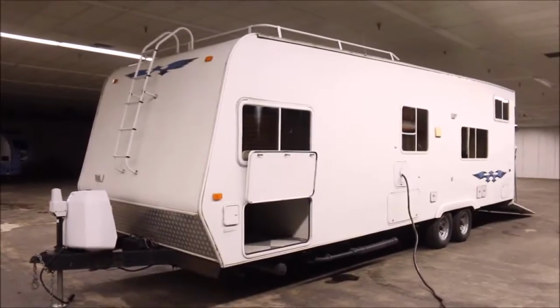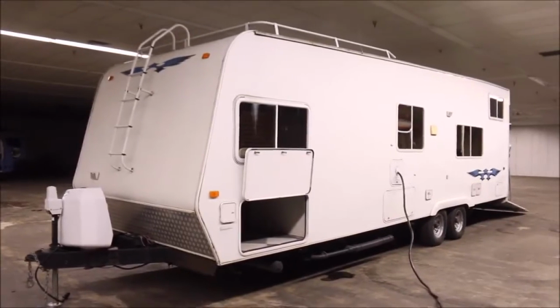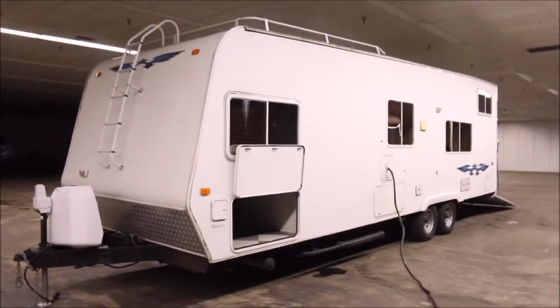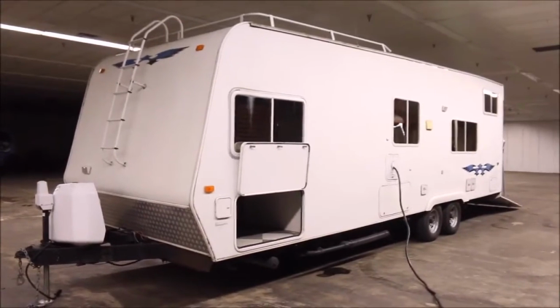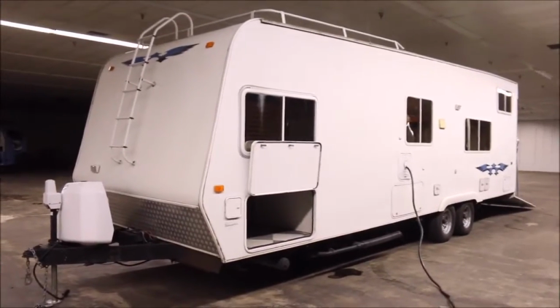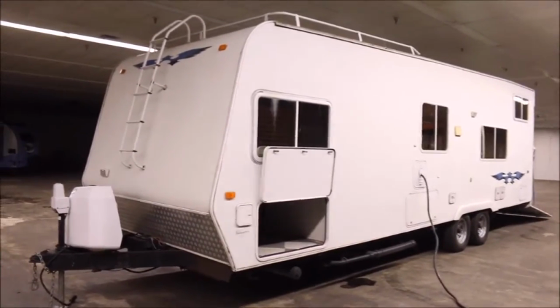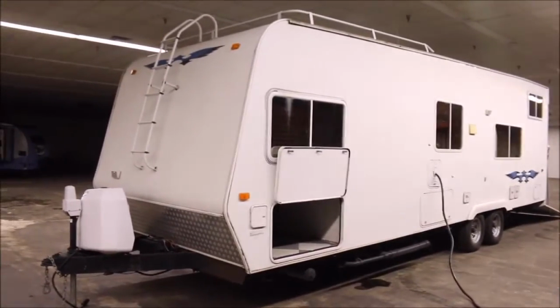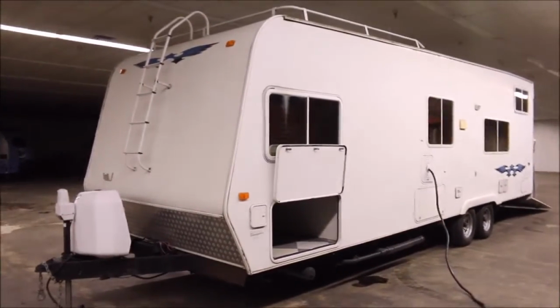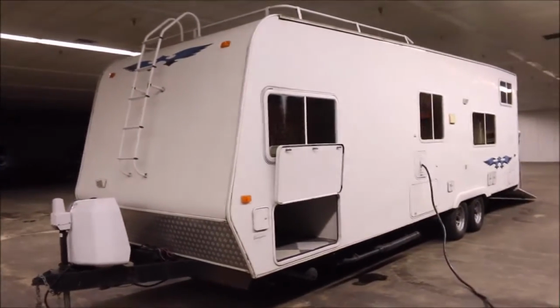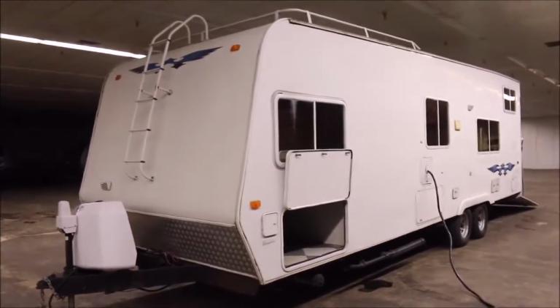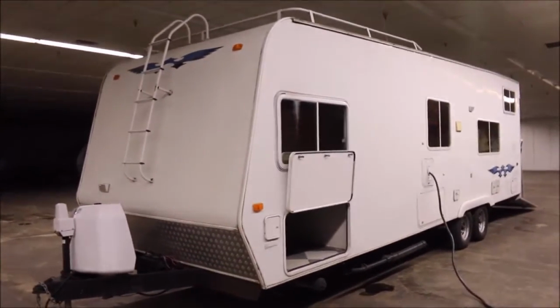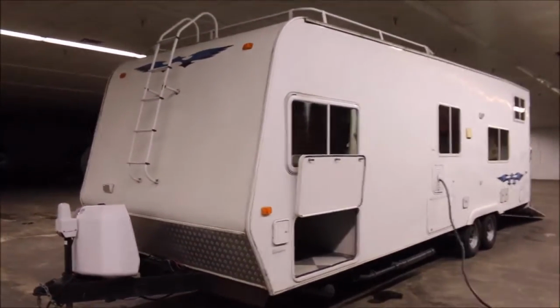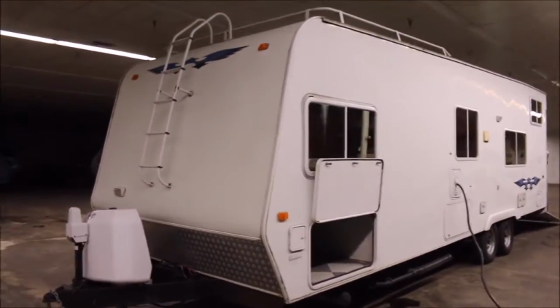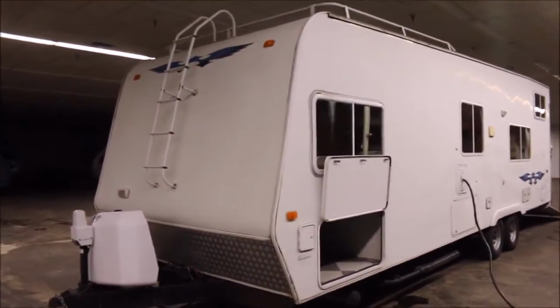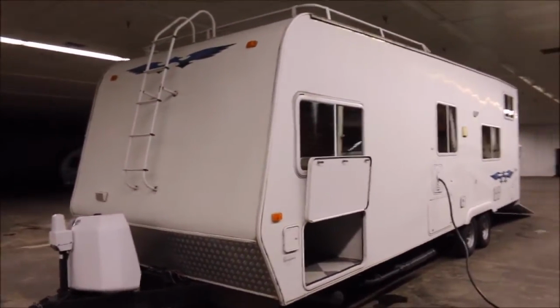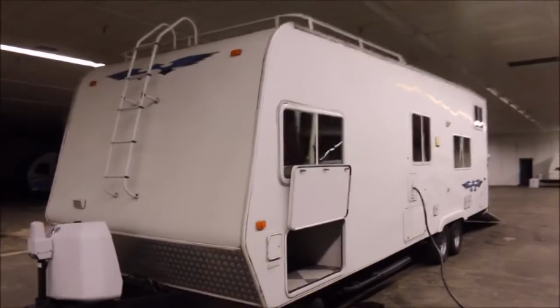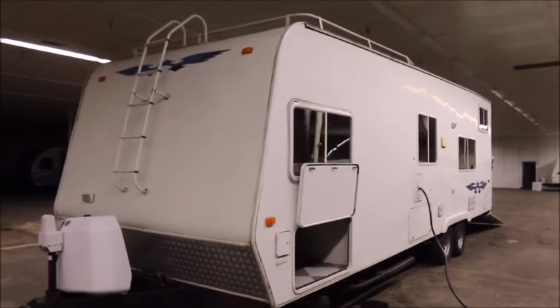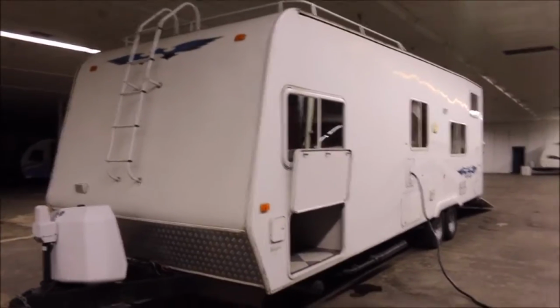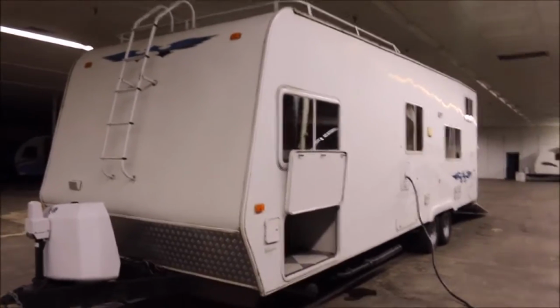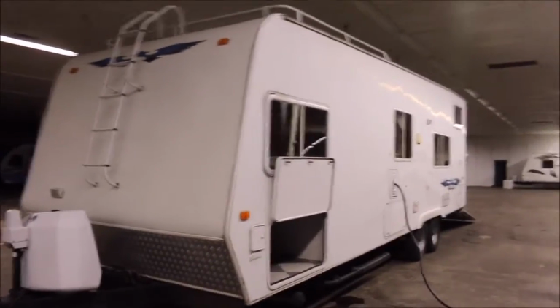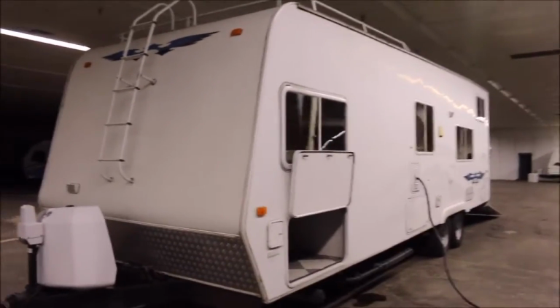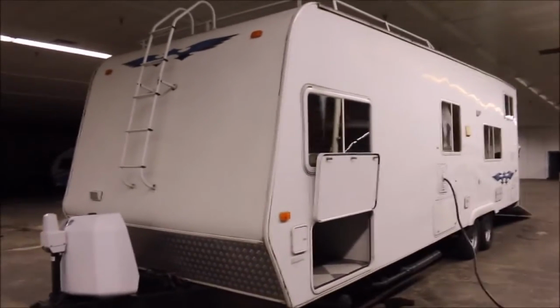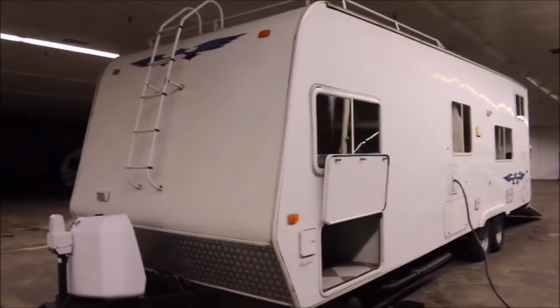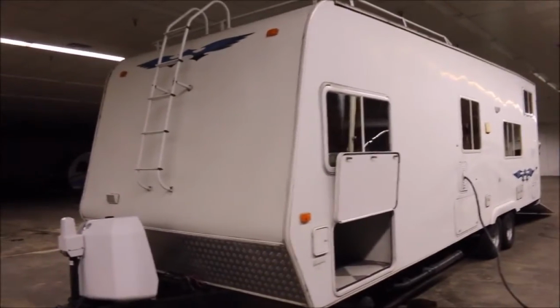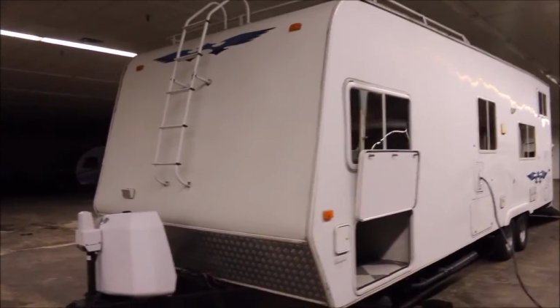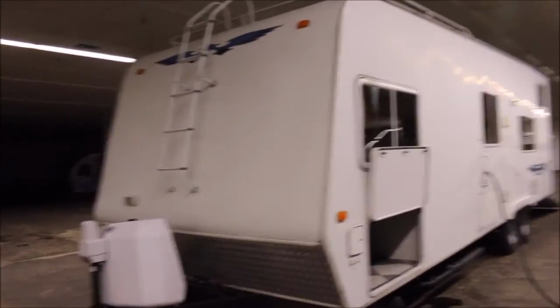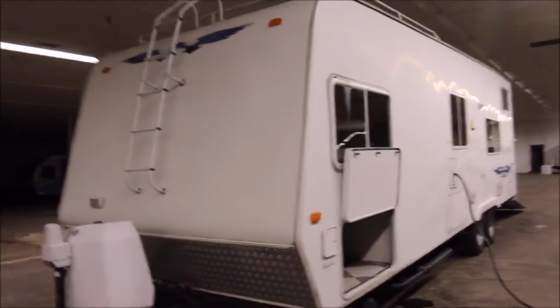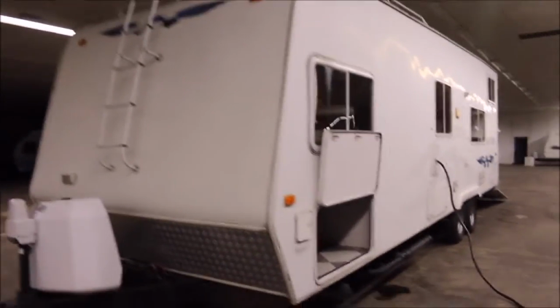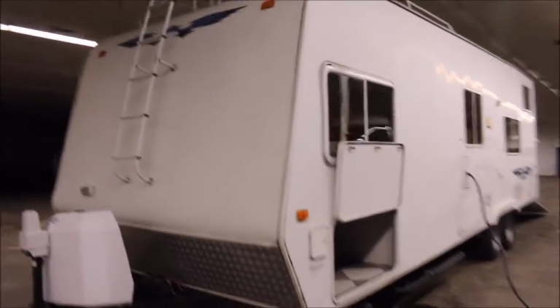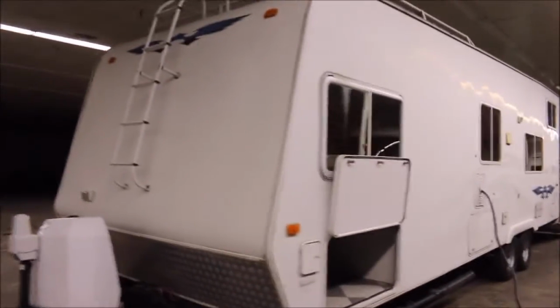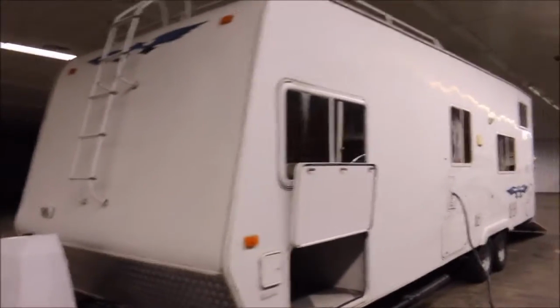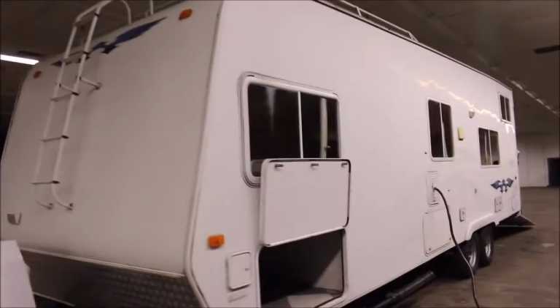John here from Empire RV and Marine. Today I've got a 2006 Weekend Warrior toy hauler, and I'm going to take you on a video tour of this unit.